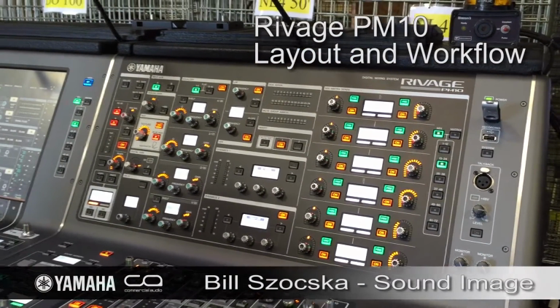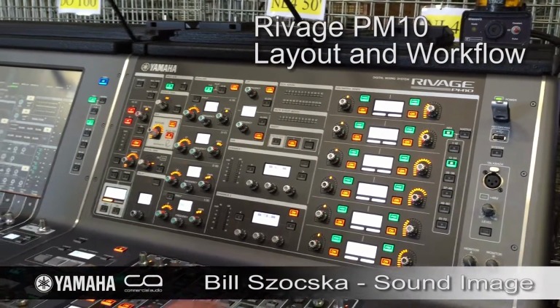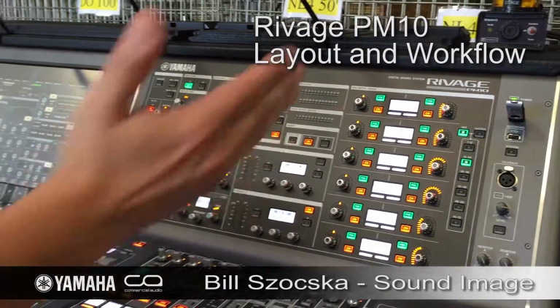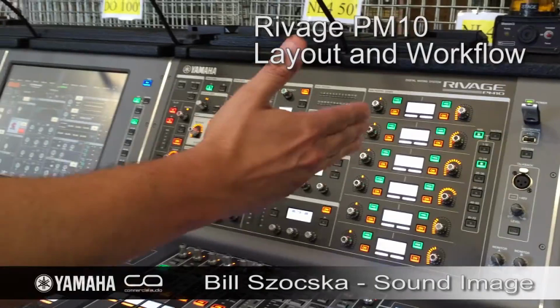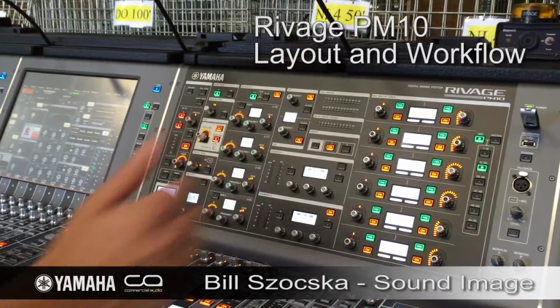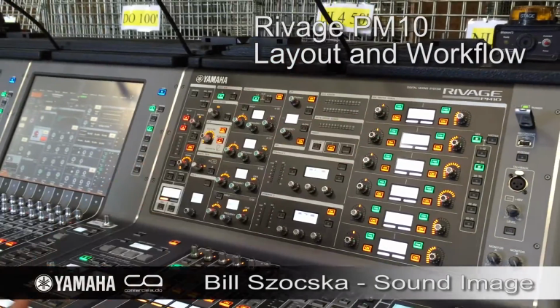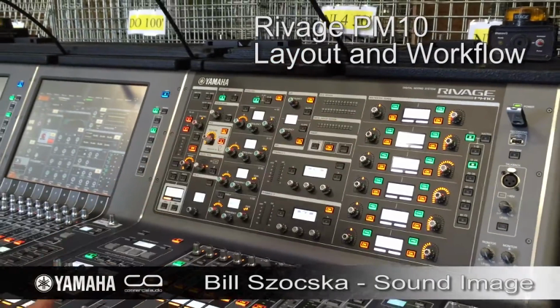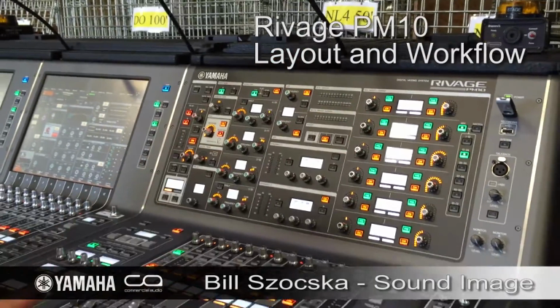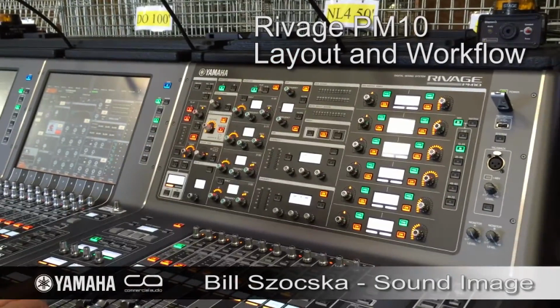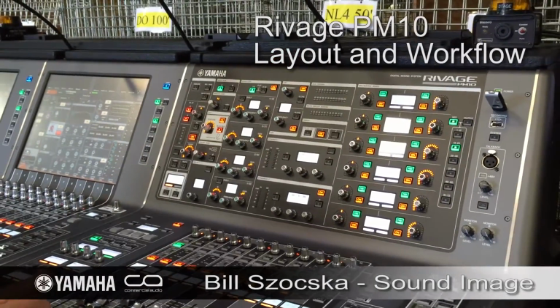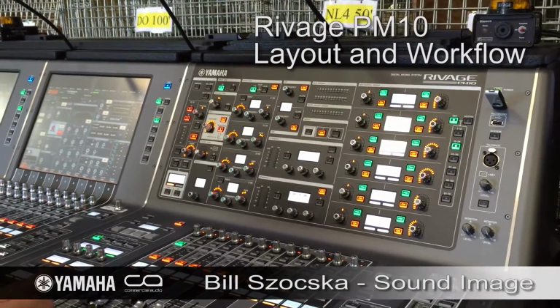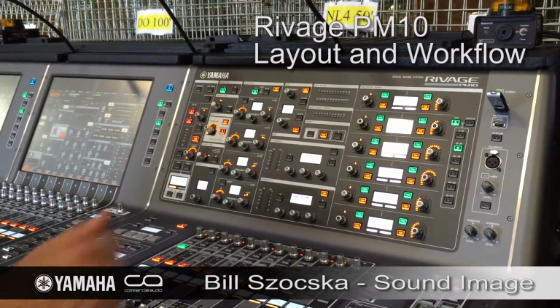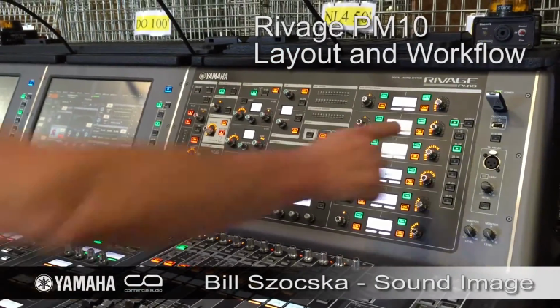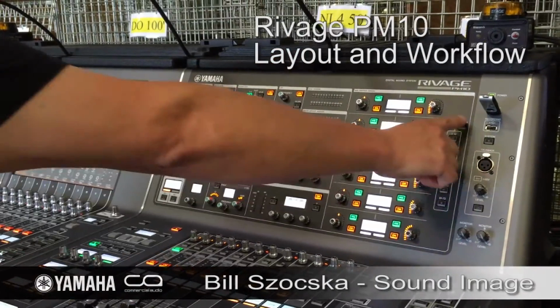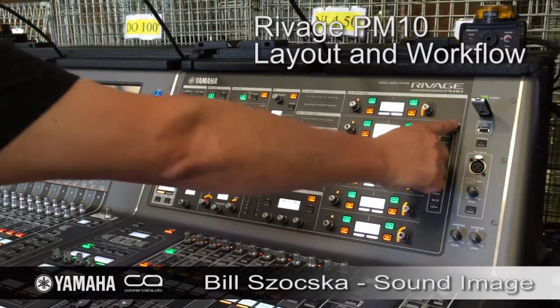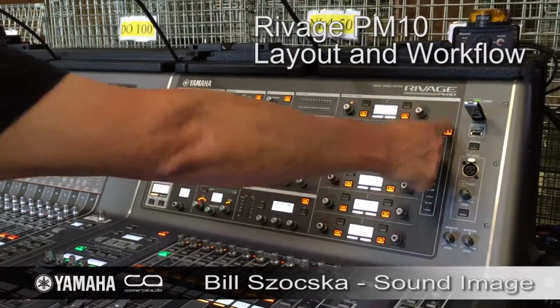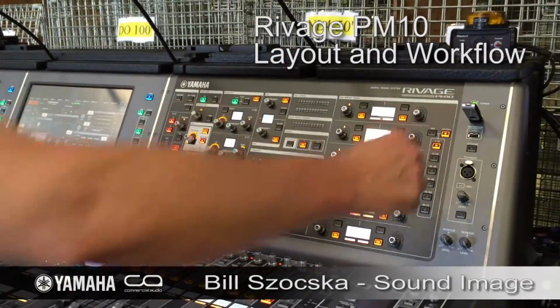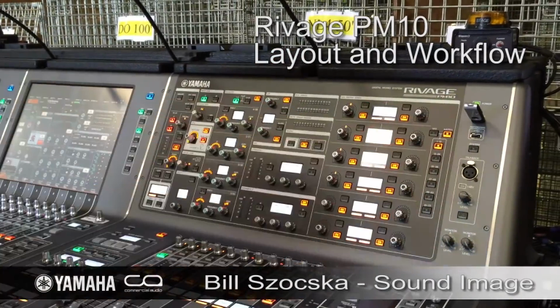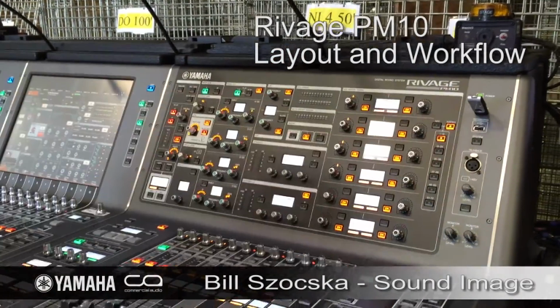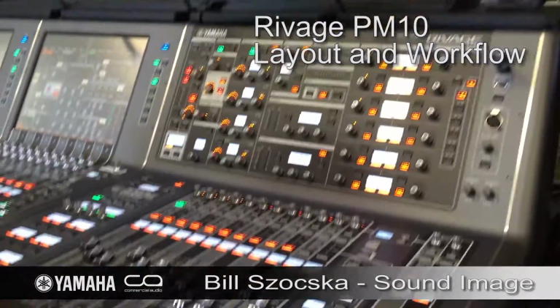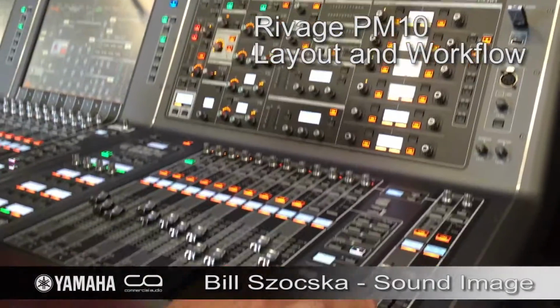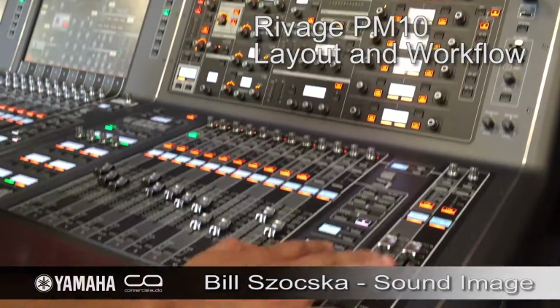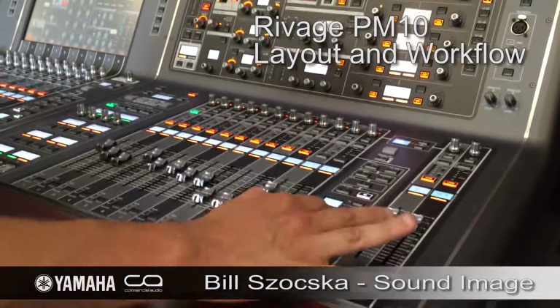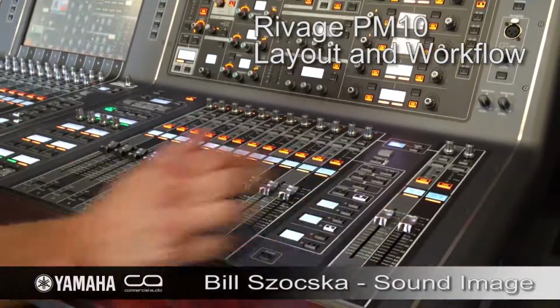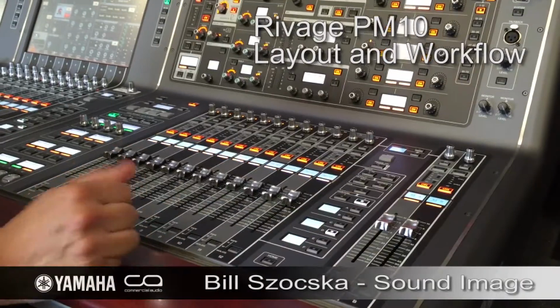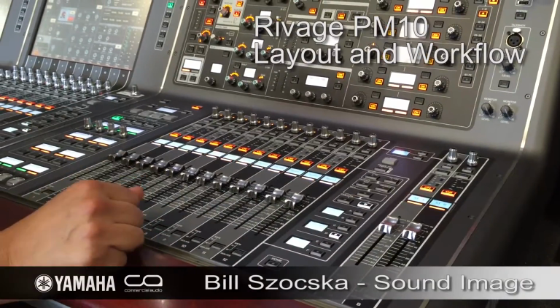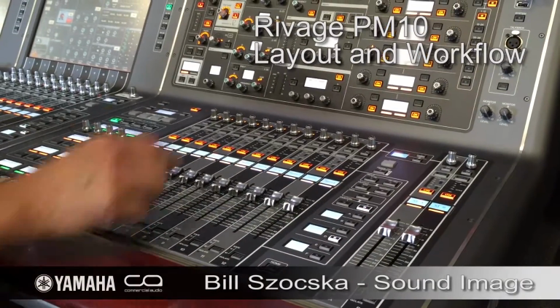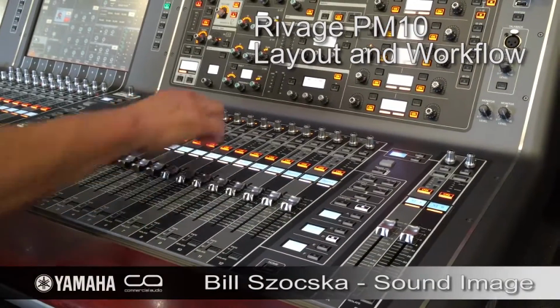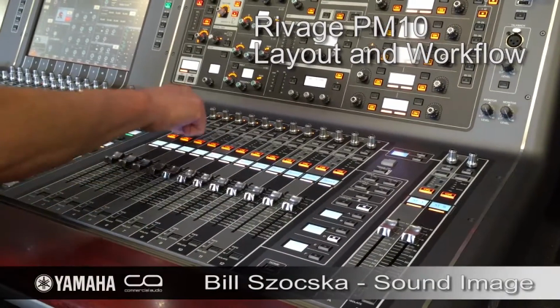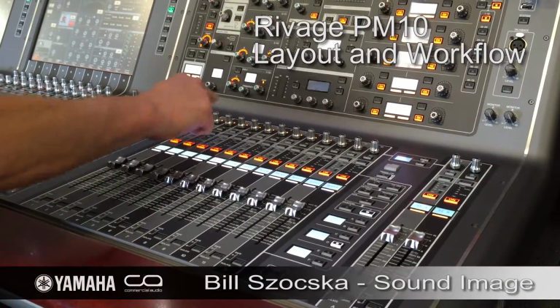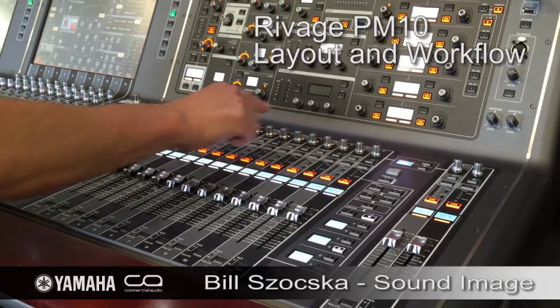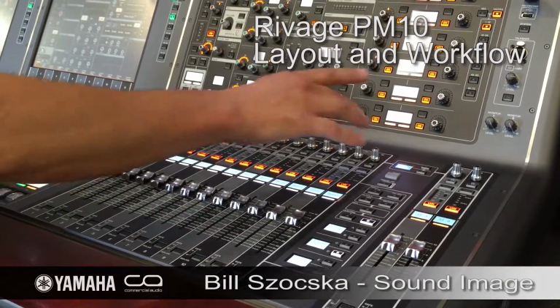Access to my matrices has never been this fast. I select a matrix, I set up my band mixes here, and now I can go ahead.